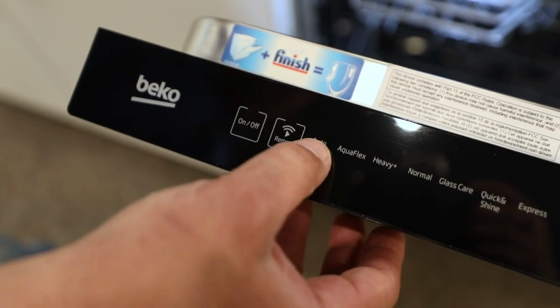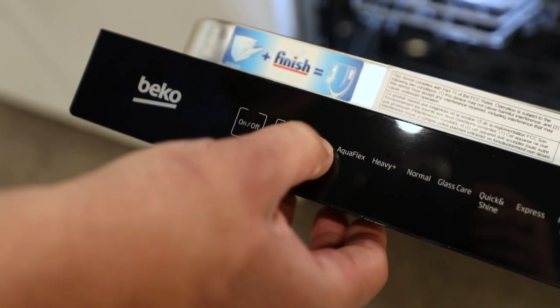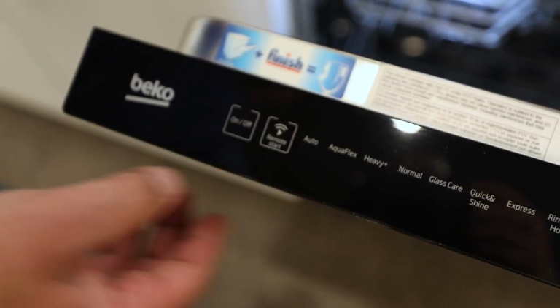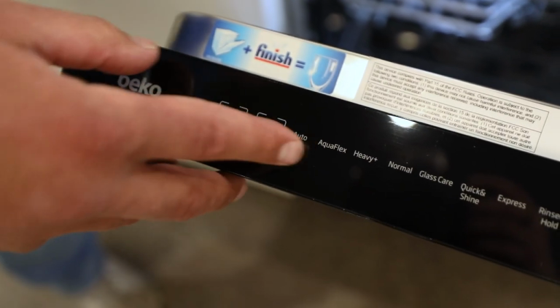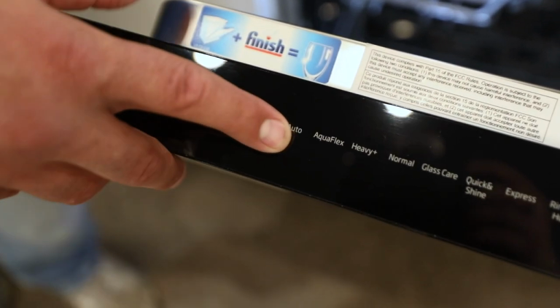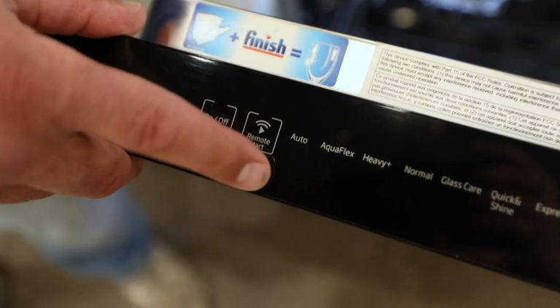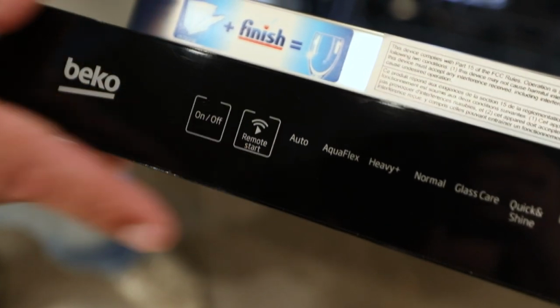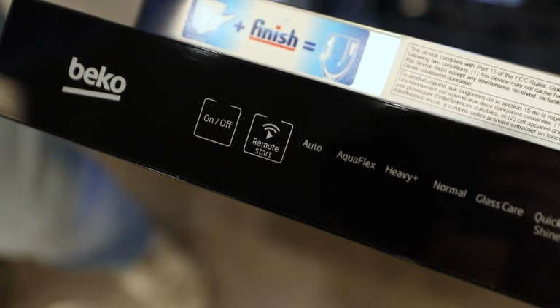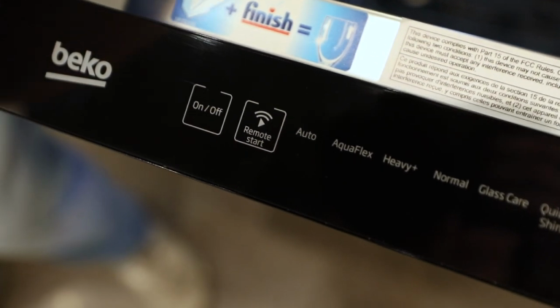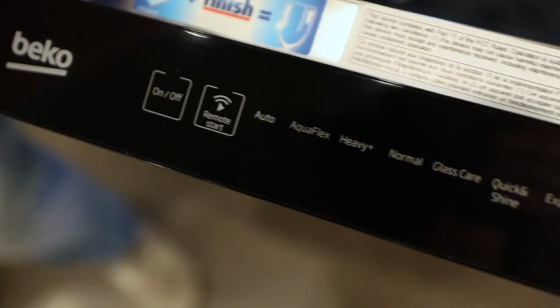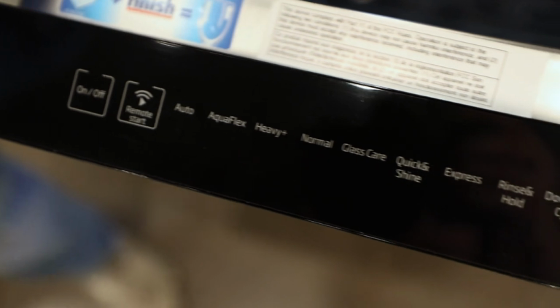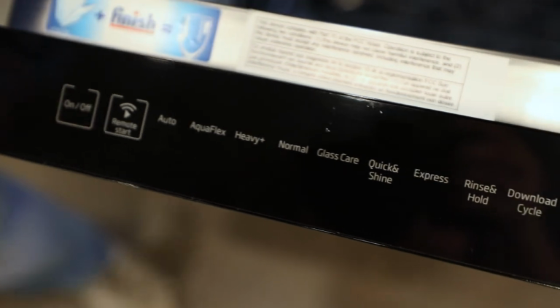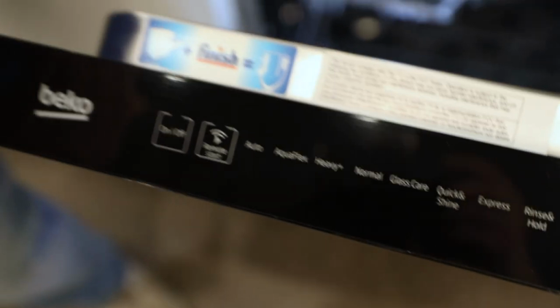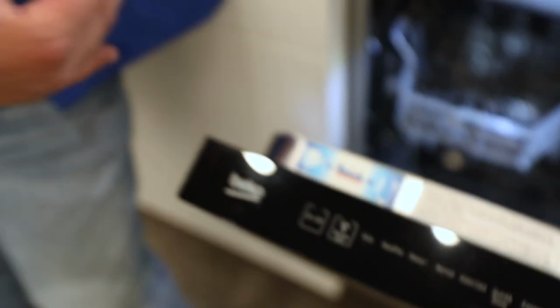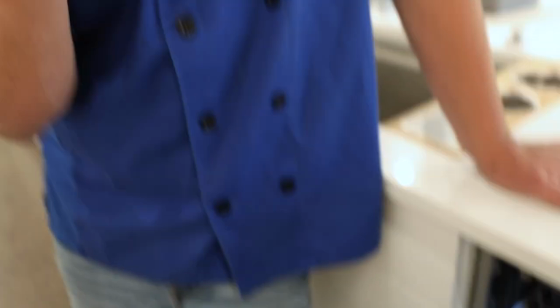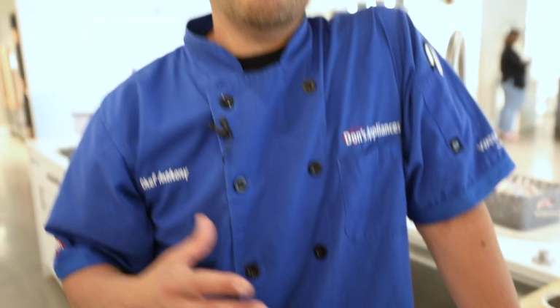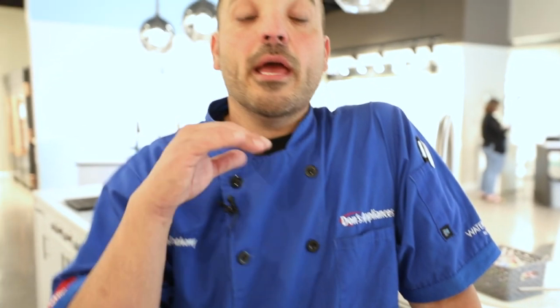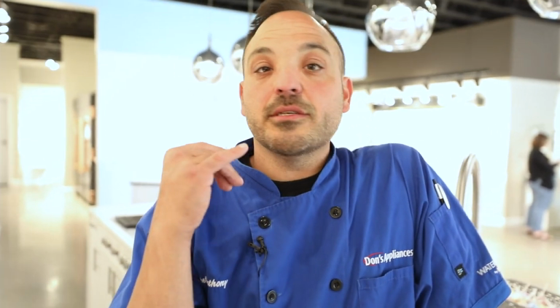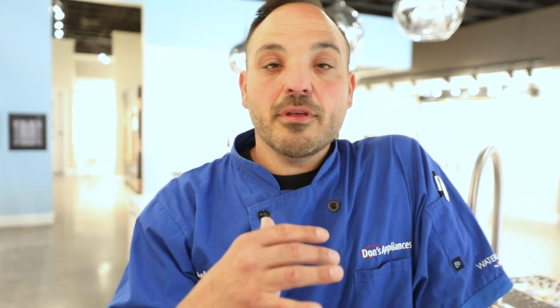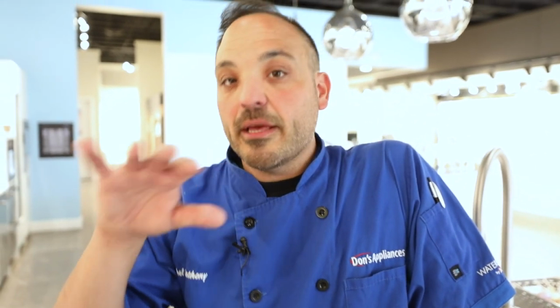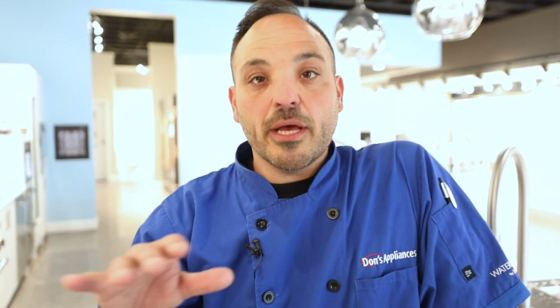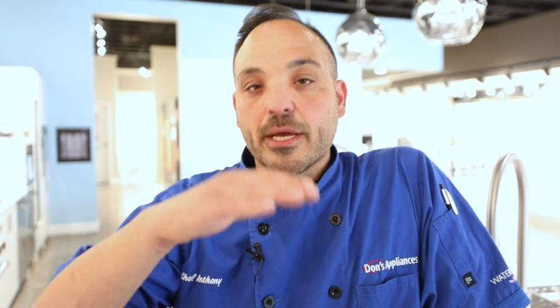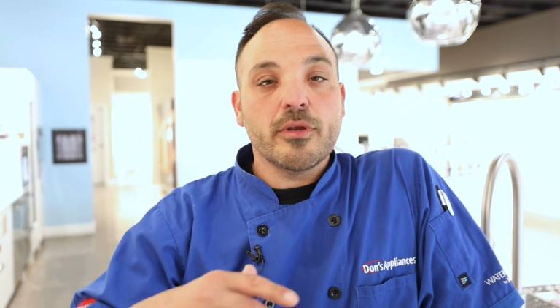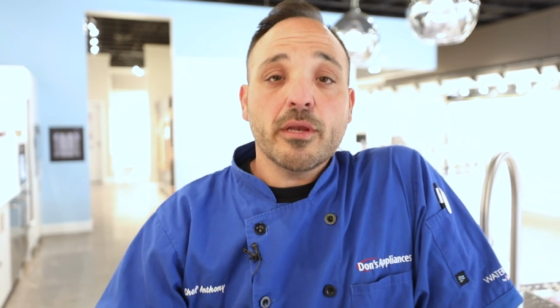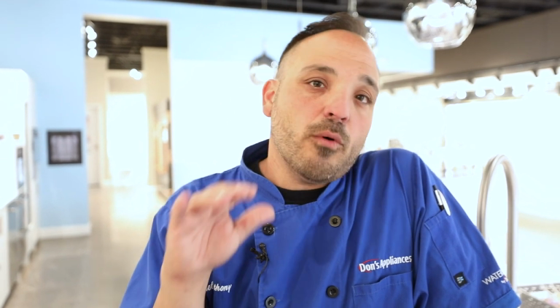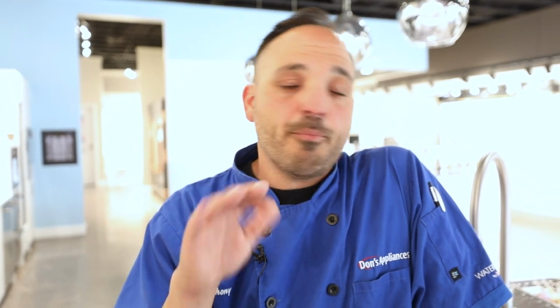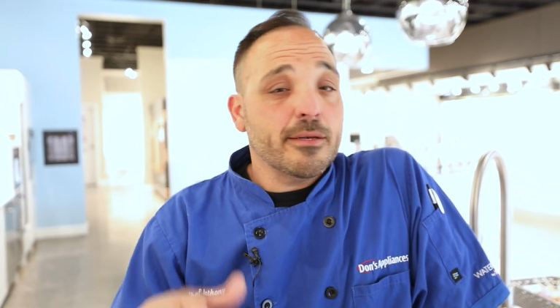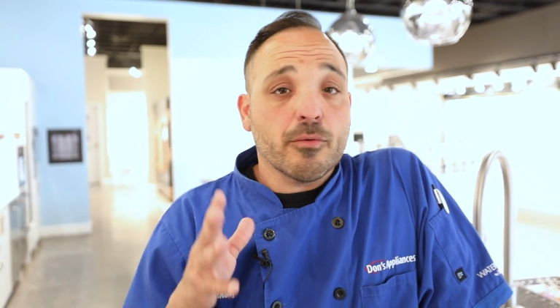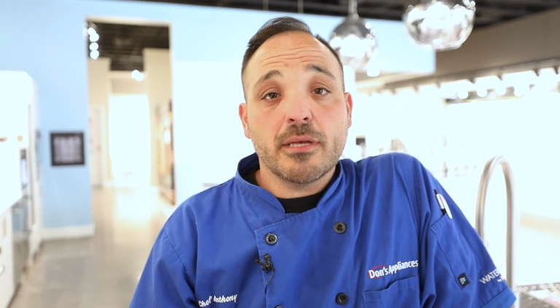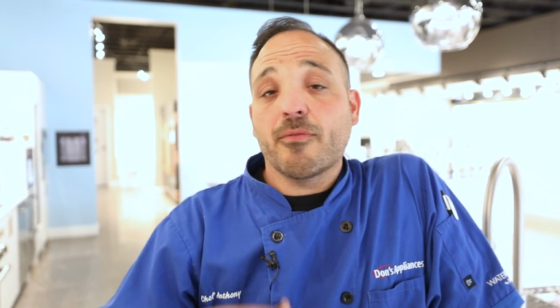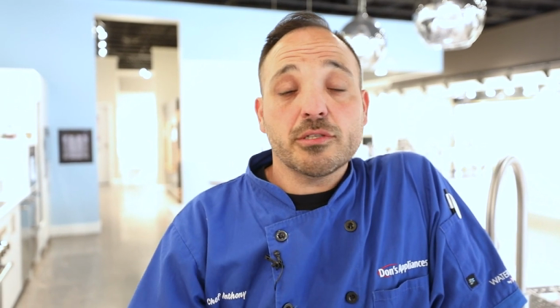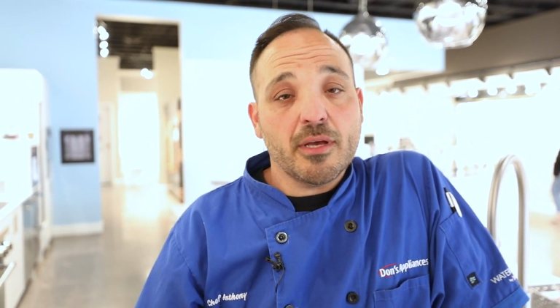Auto is going to be the best sensor we're actually going to use. There's a turbidity sensor in the back, kind of like a light detector. It'll test the water and figure out whether this is a heavy load, a light load, light soil, or in between. It'll autopilot and pick the right setting for your dishes every time.